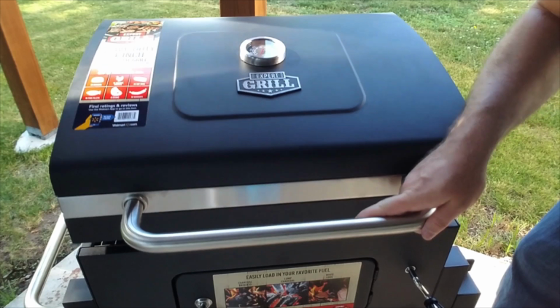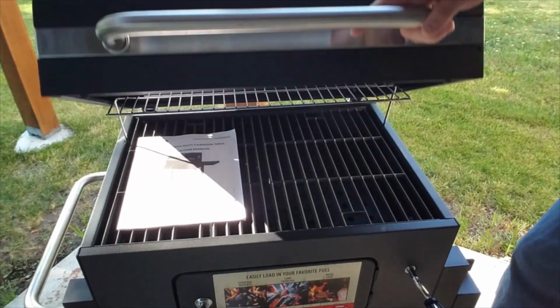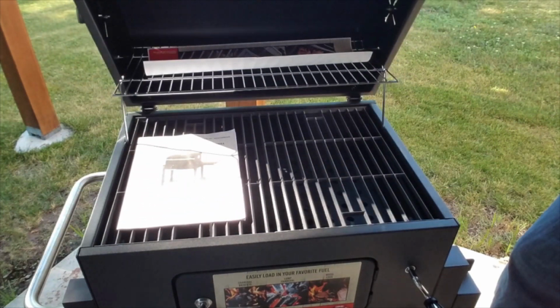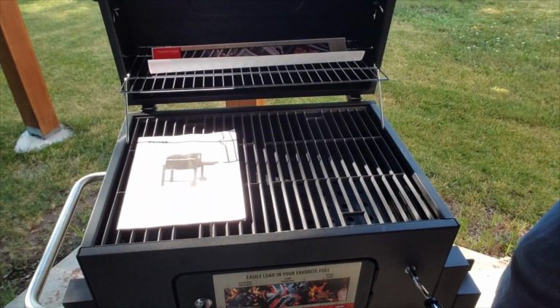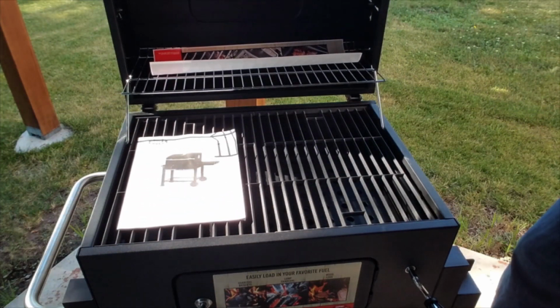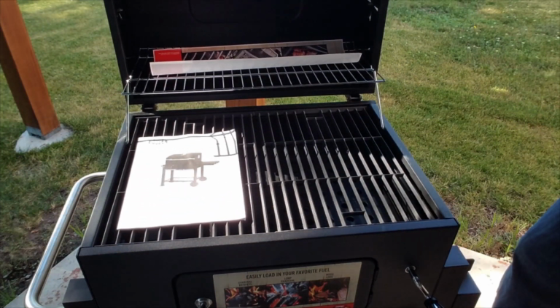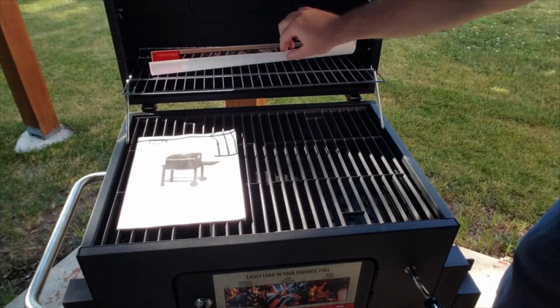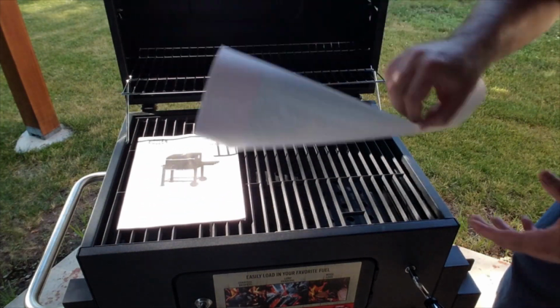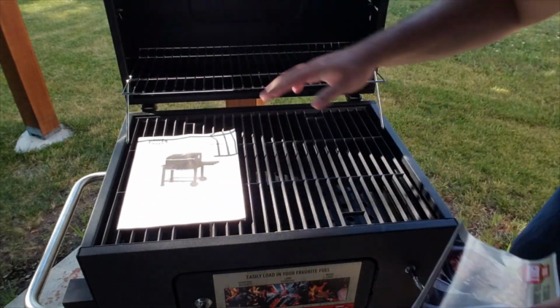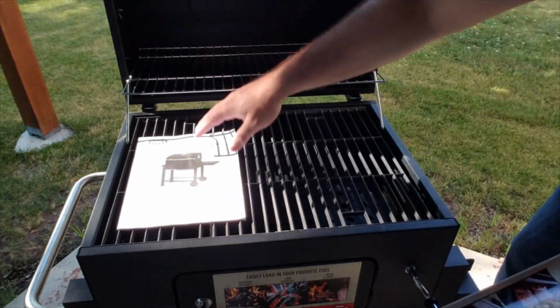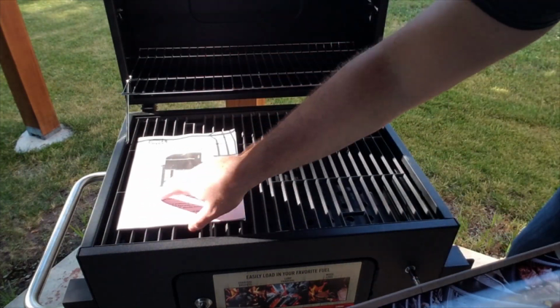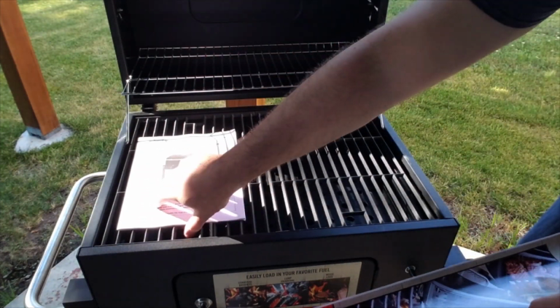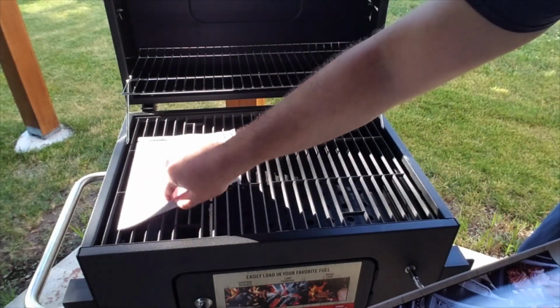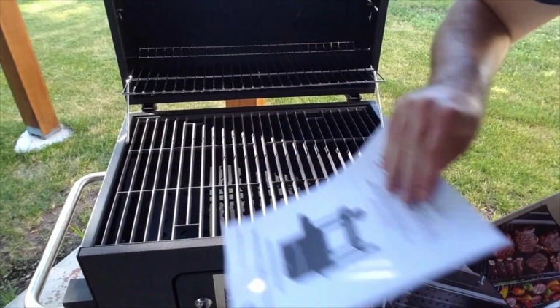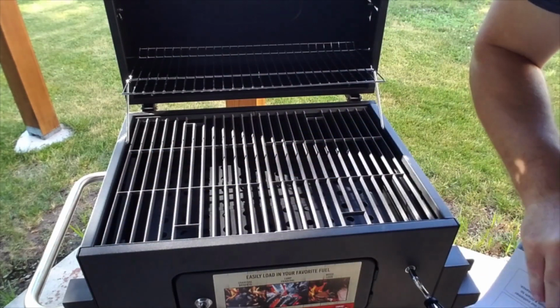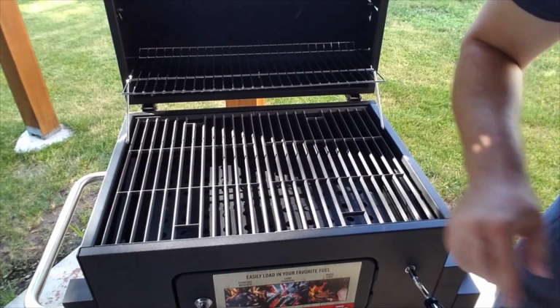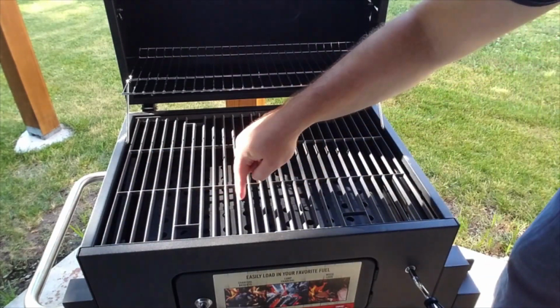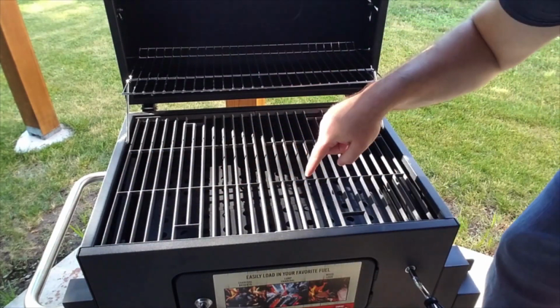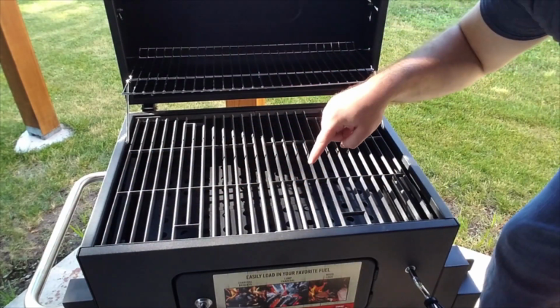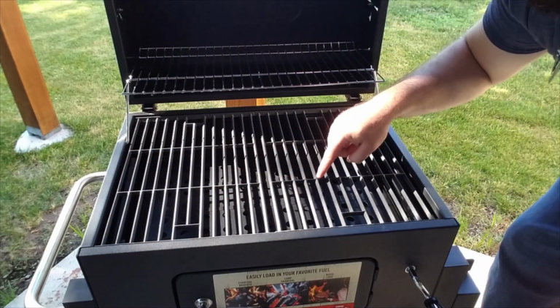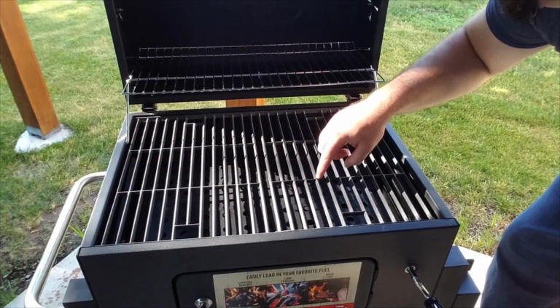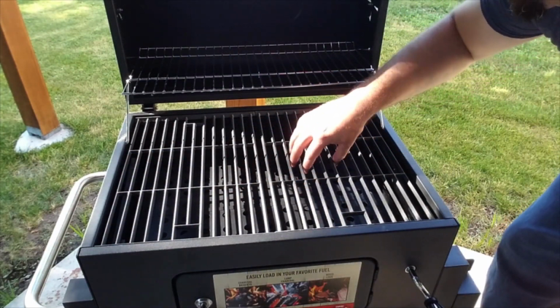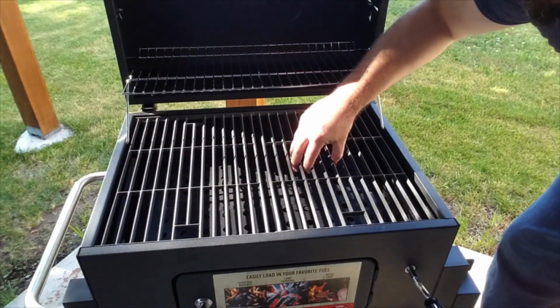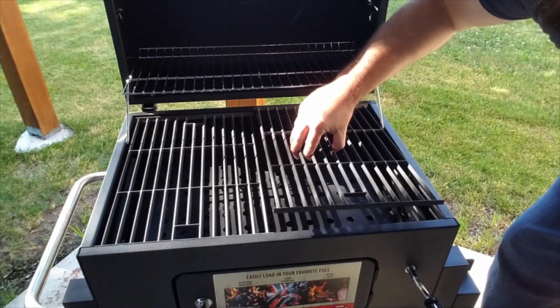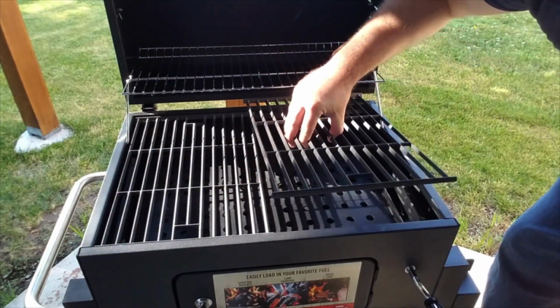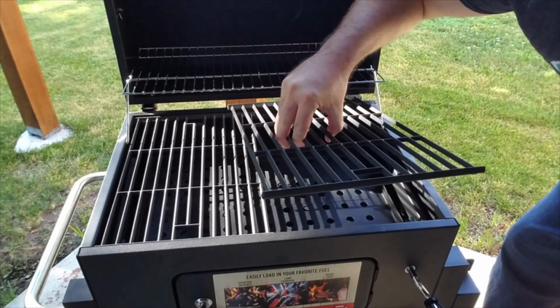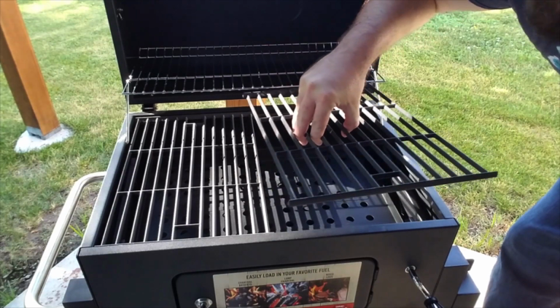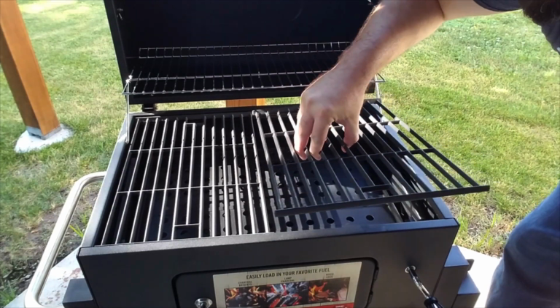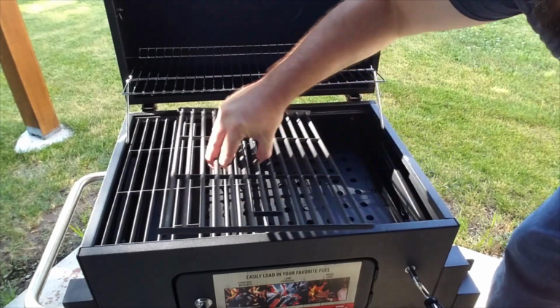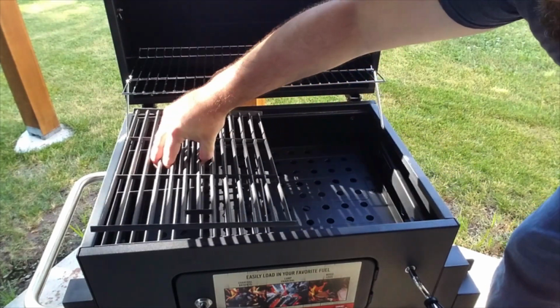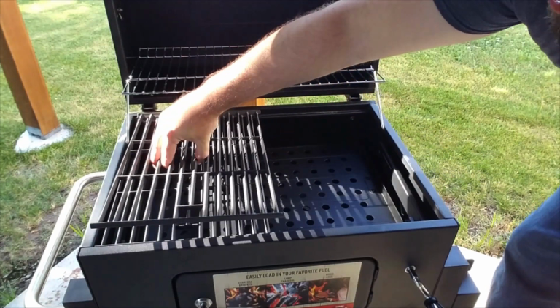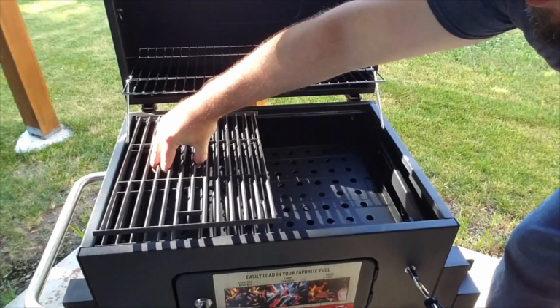Let's go ahead and open up the grill area here. You have the warmer up top and the actual grill underneath. These grills are actually made out of cast iron, so they're very heavyweight and do not feel flimsy at all.